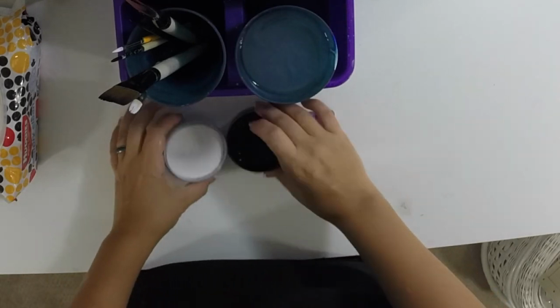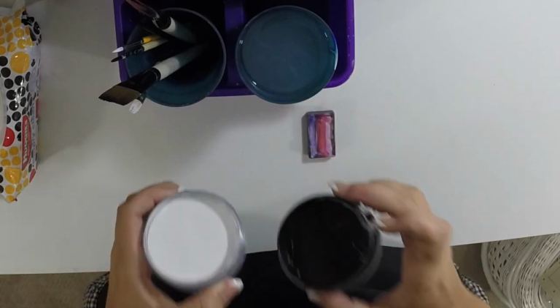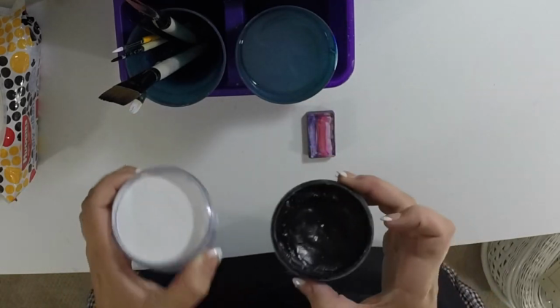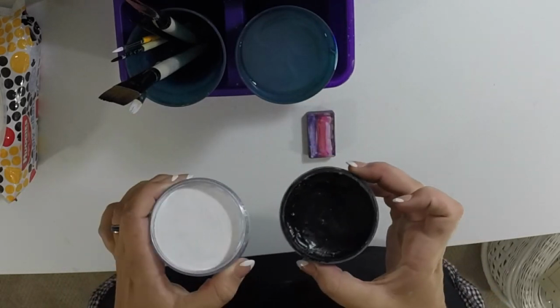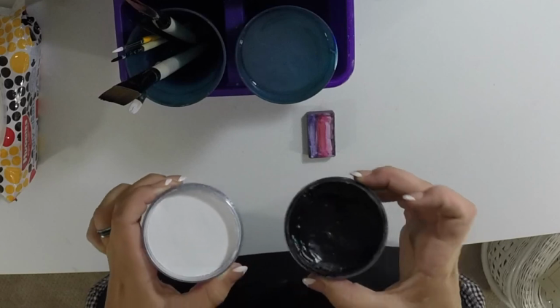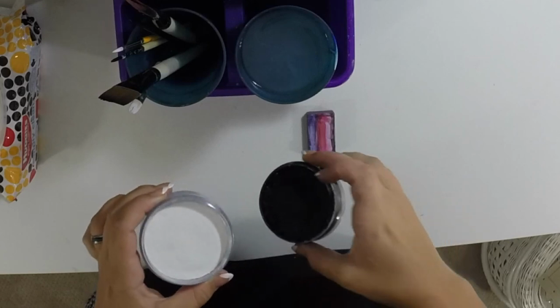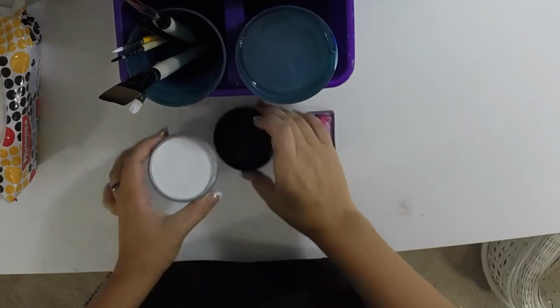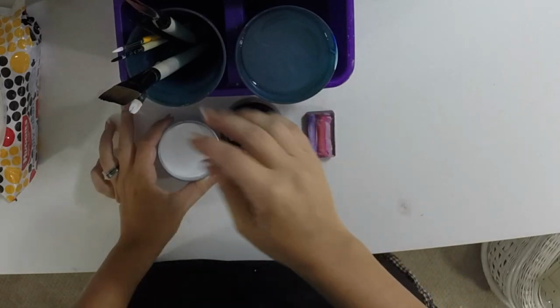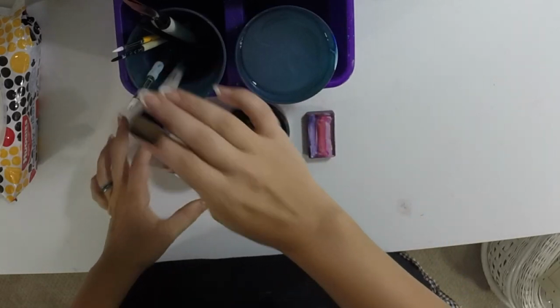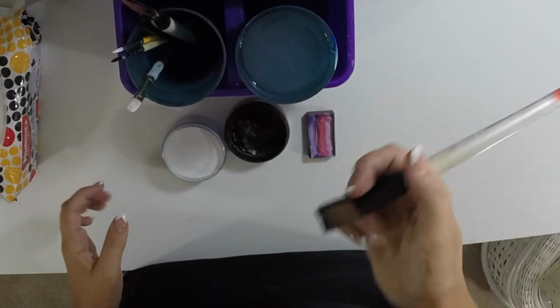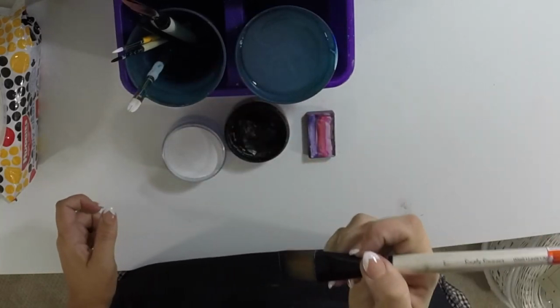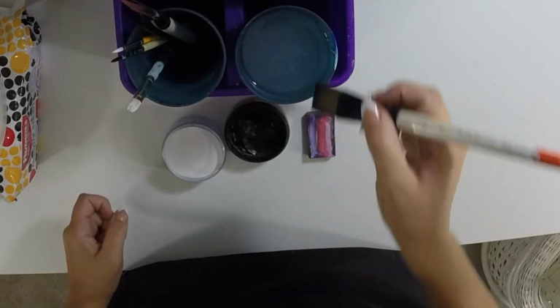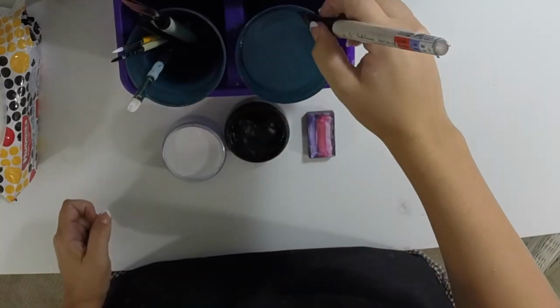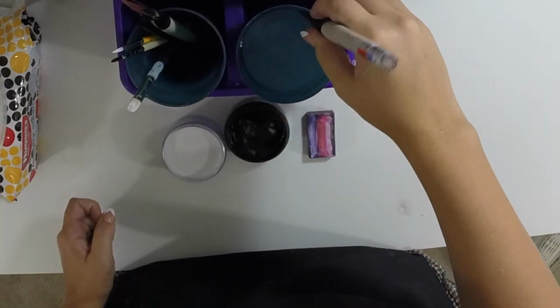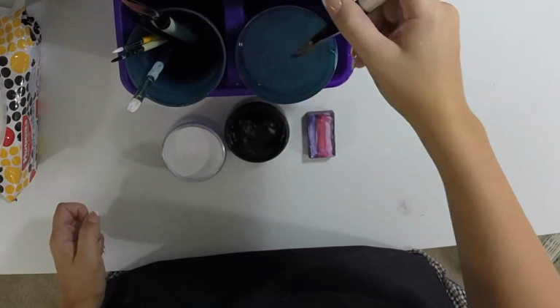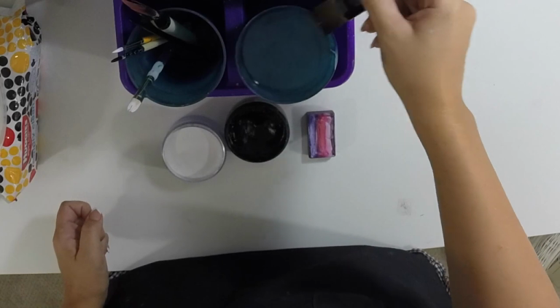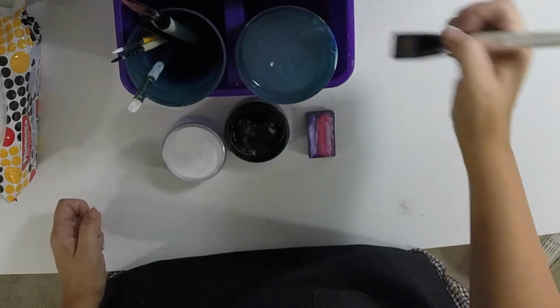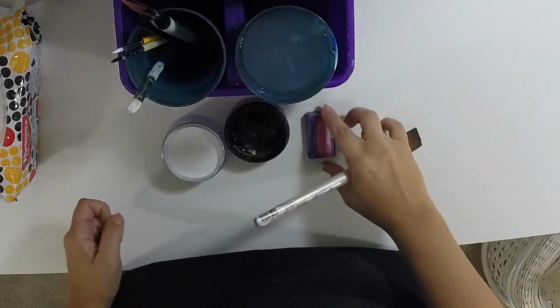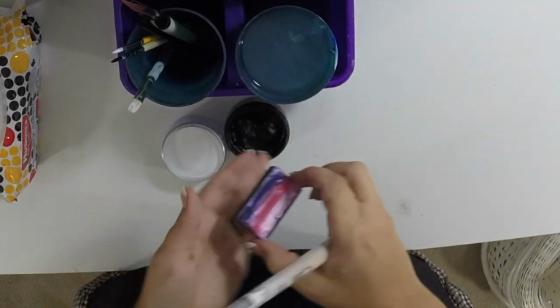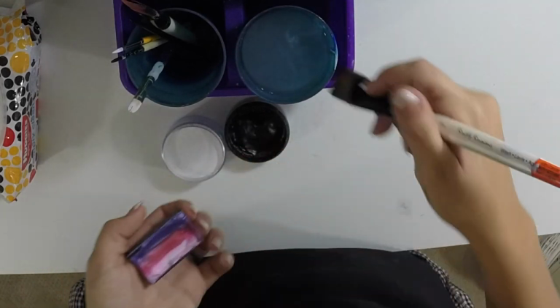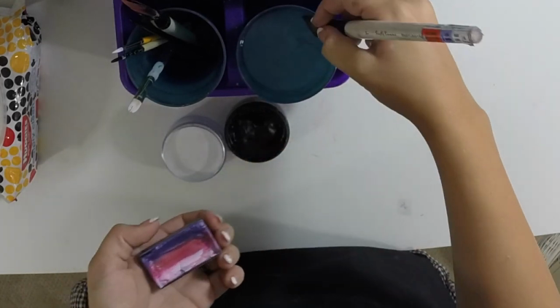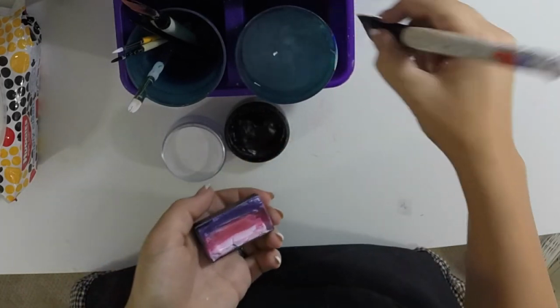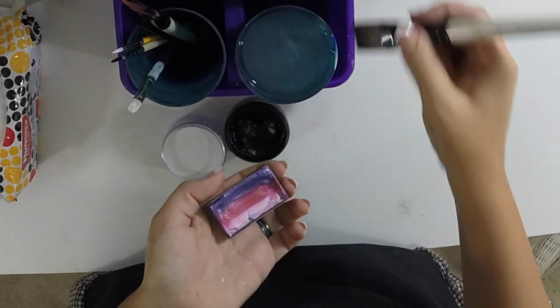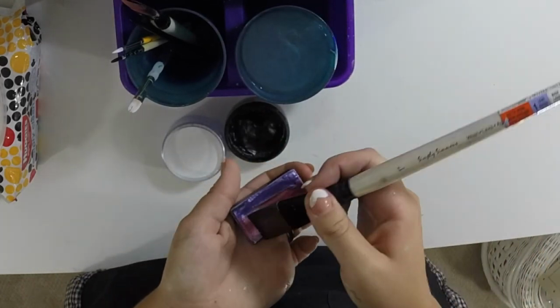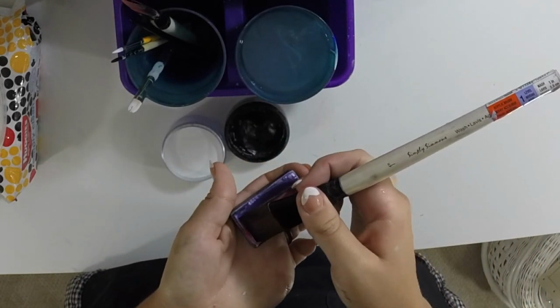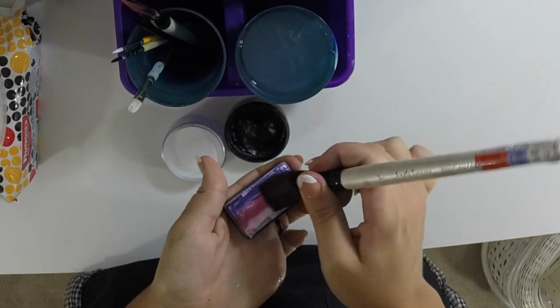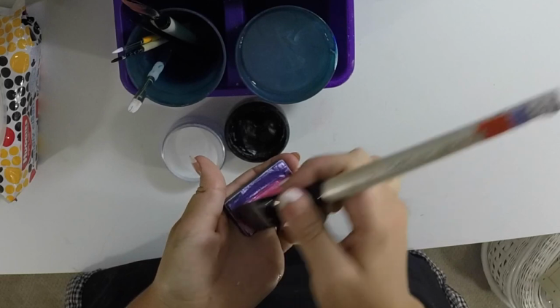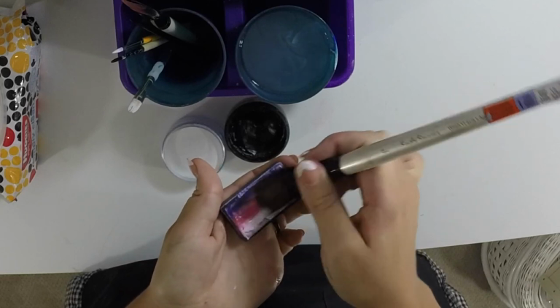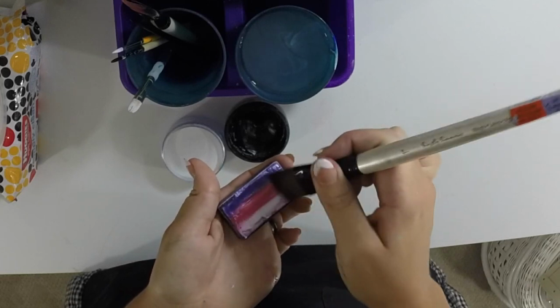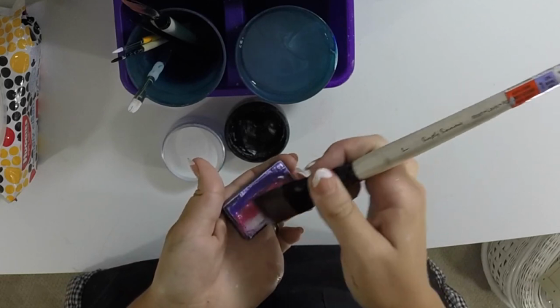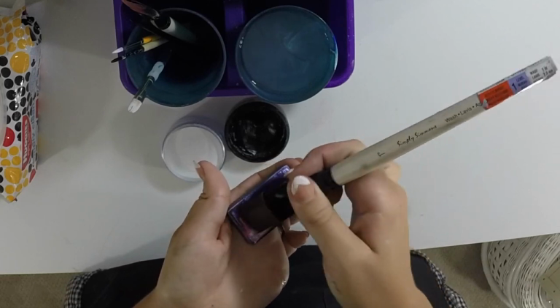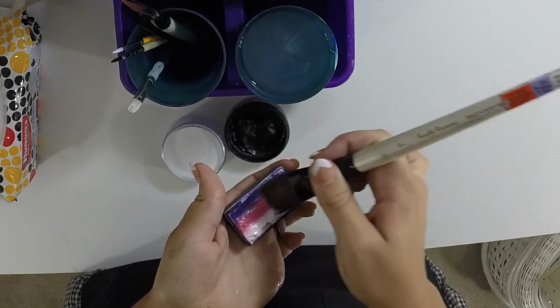You also need your Wolf and Diamond FX black and white. To start, take your one inch flat brush and load it up with your color of your choice. Be careful to keep all those colors in a nice, even line.